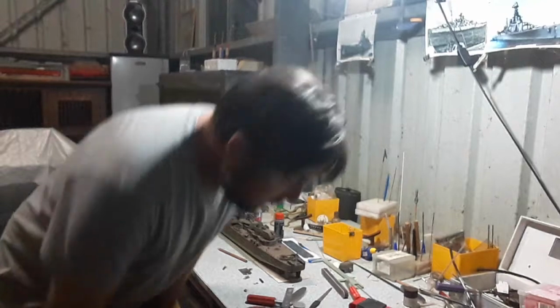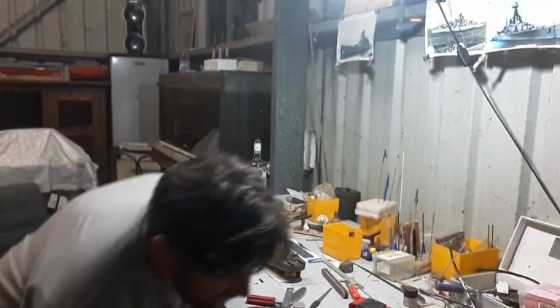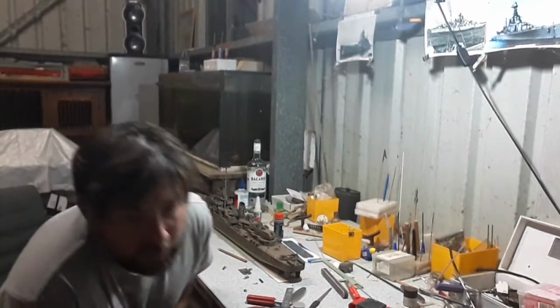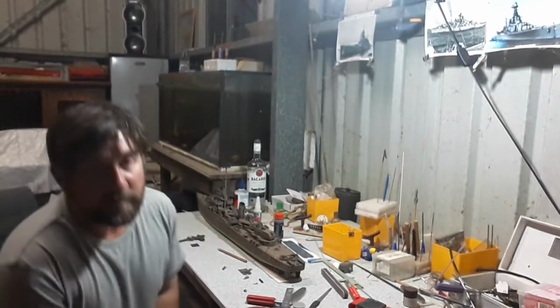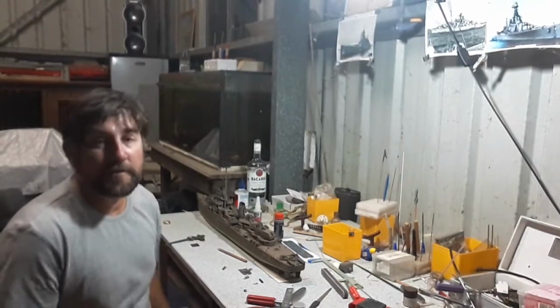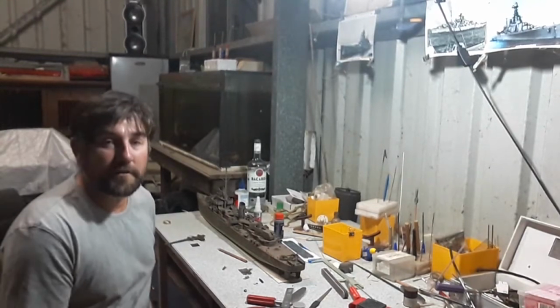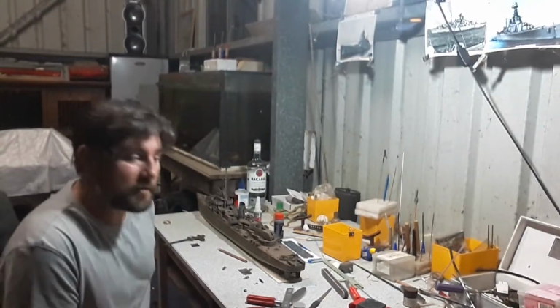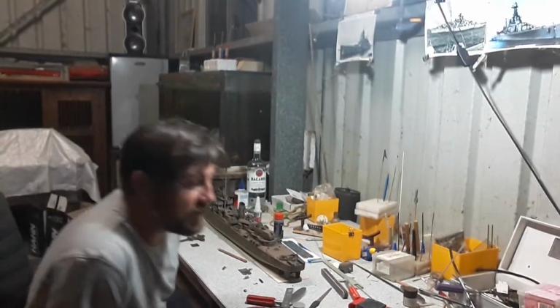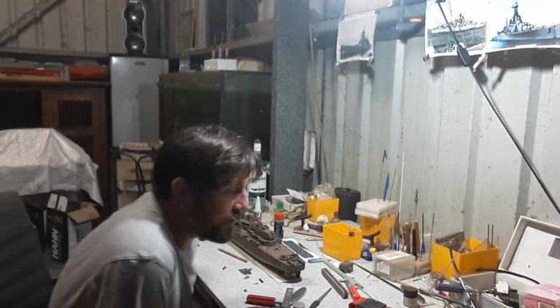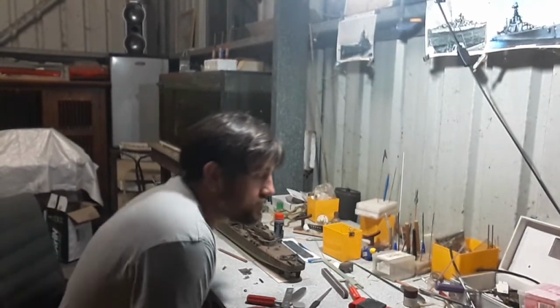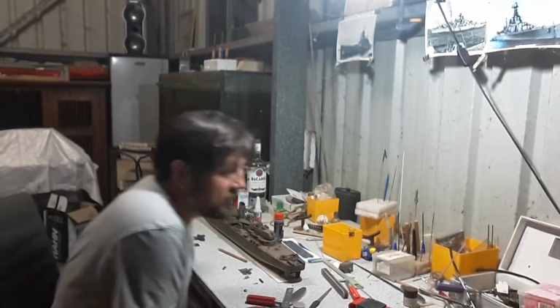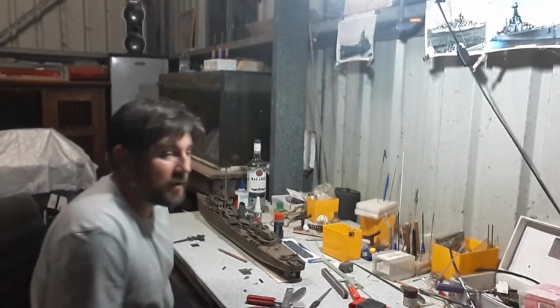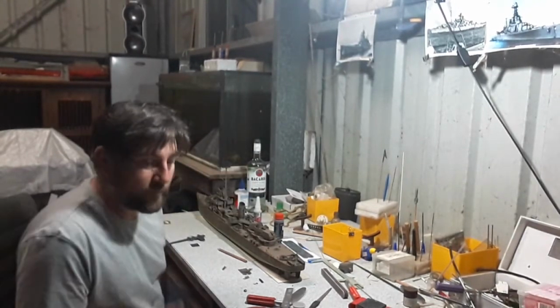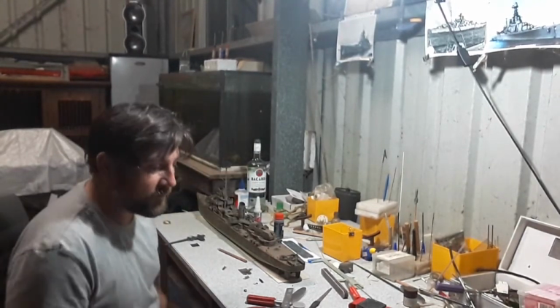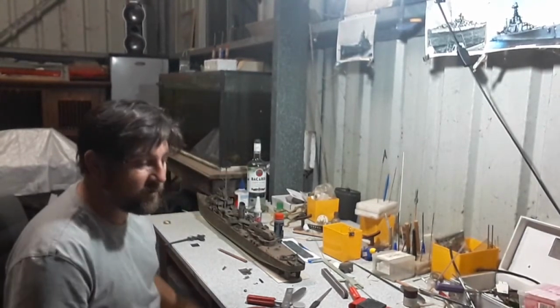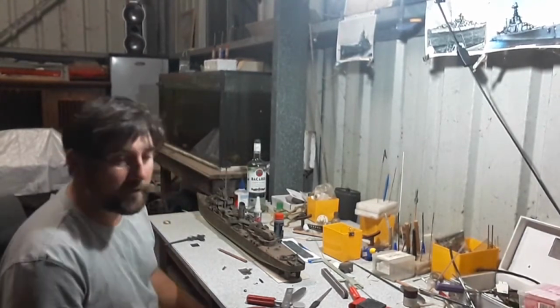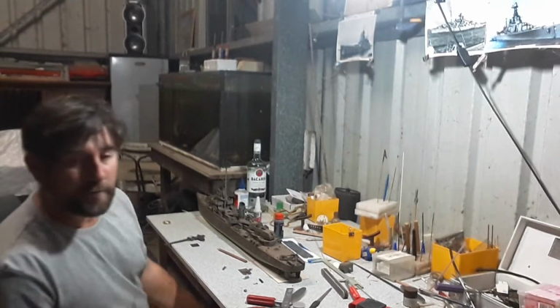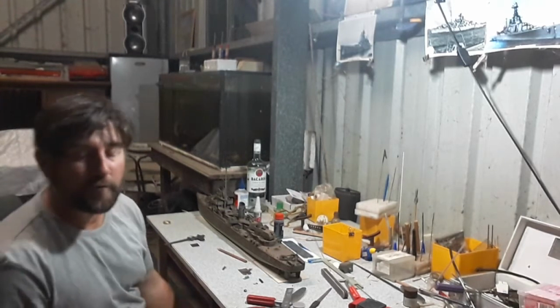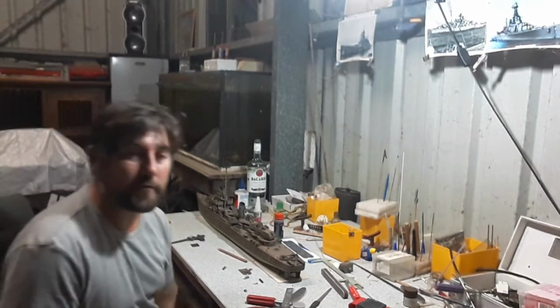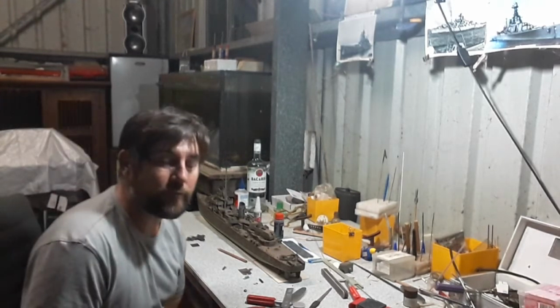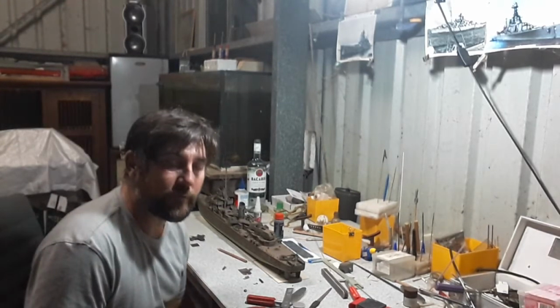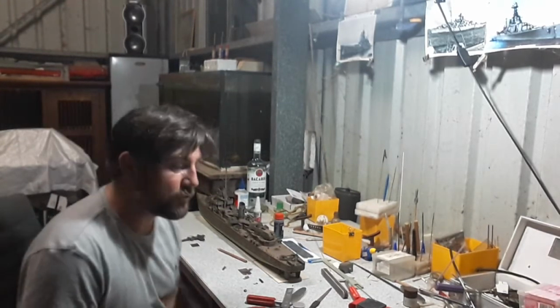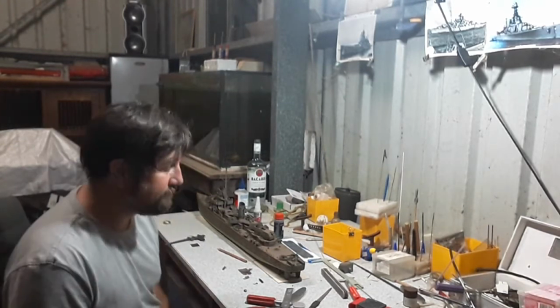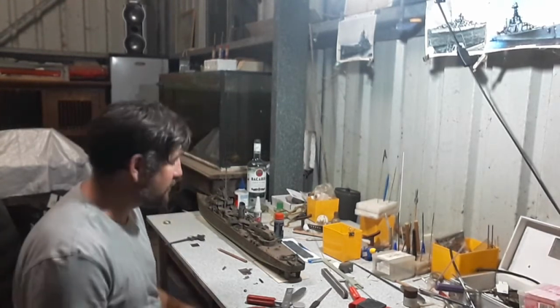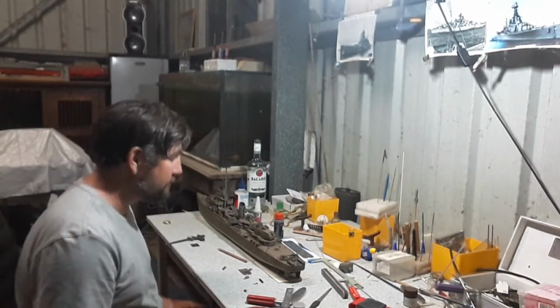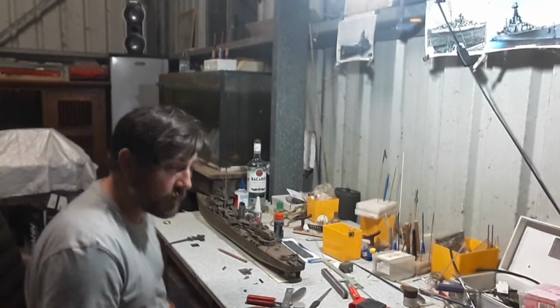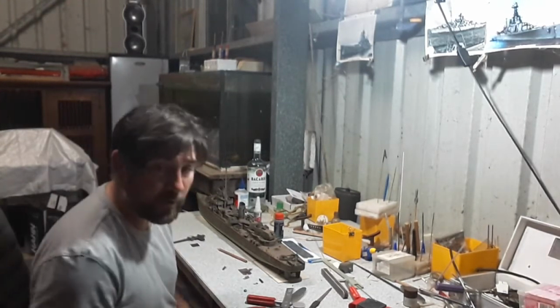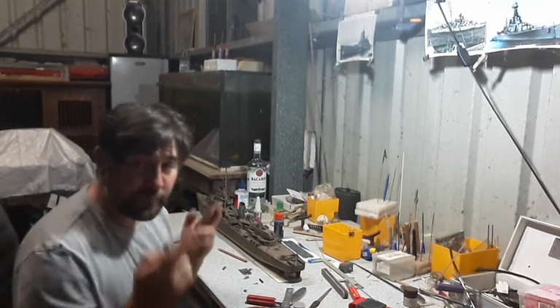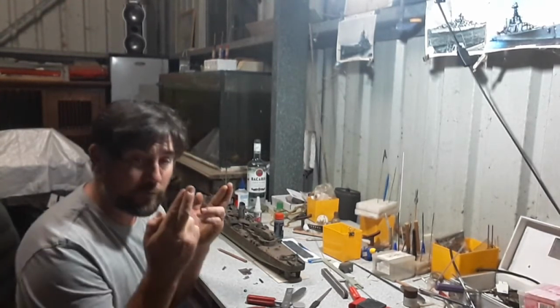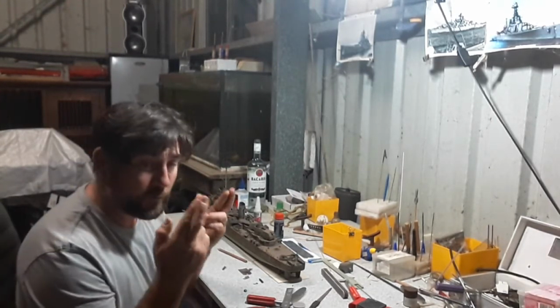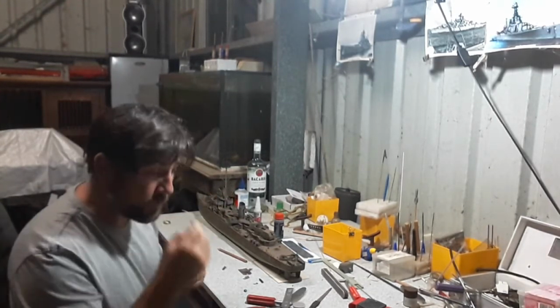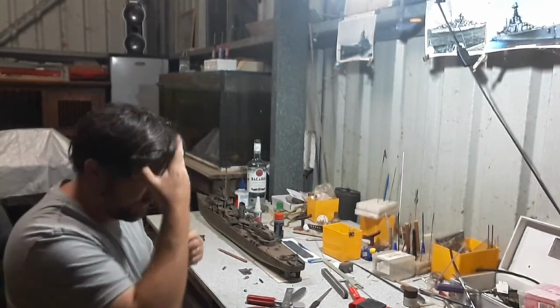Hey guys, how's it going? I wonder what that is in the background — I'm trying to provoke the rain guides. Fingers crossed it works, we need it.